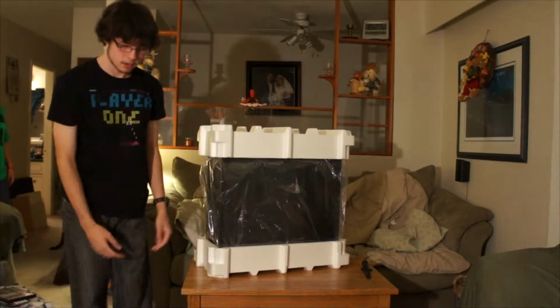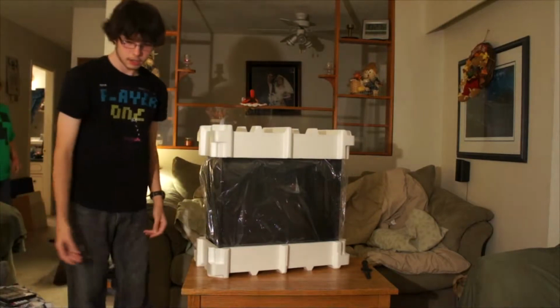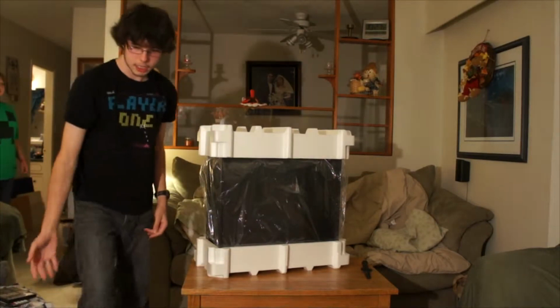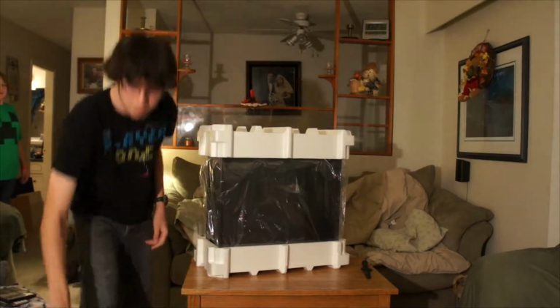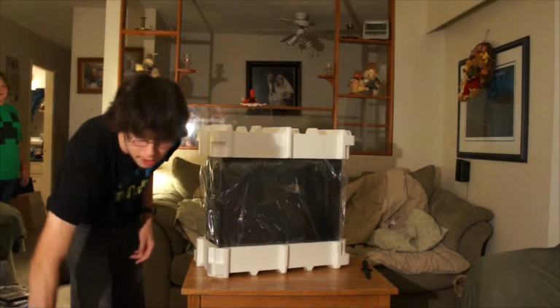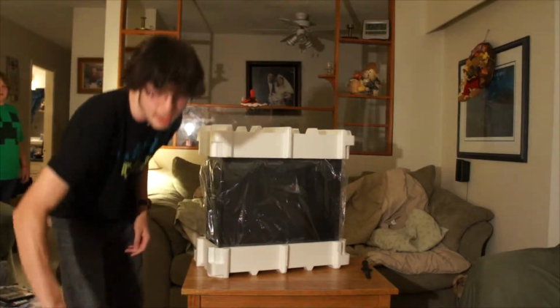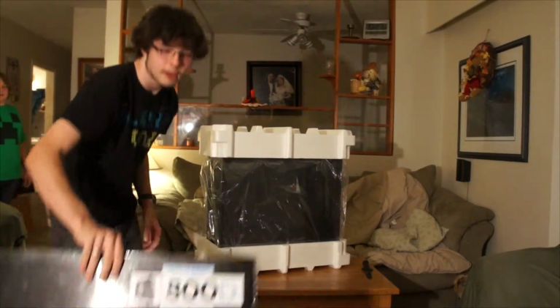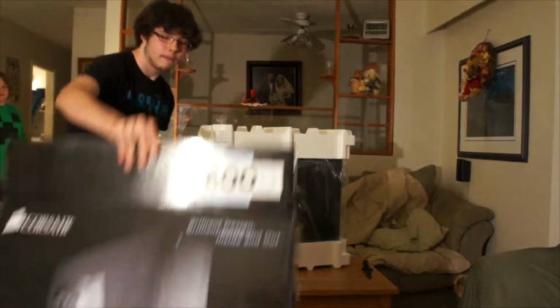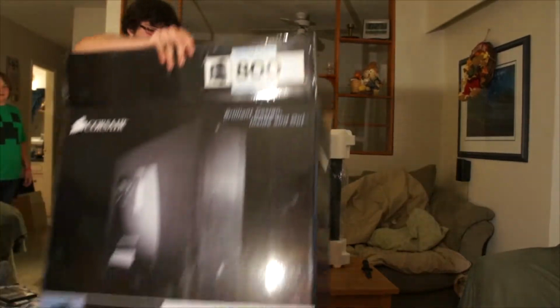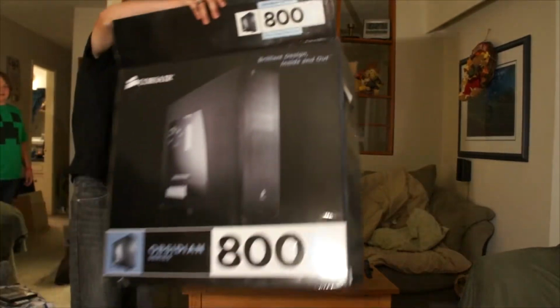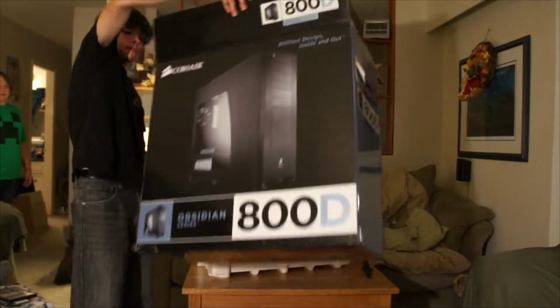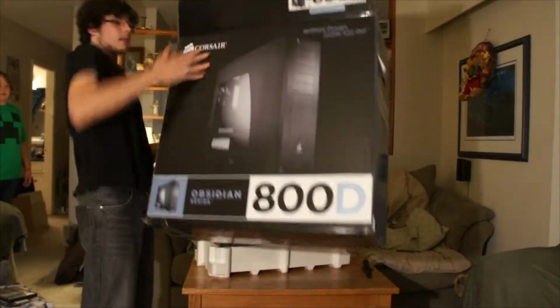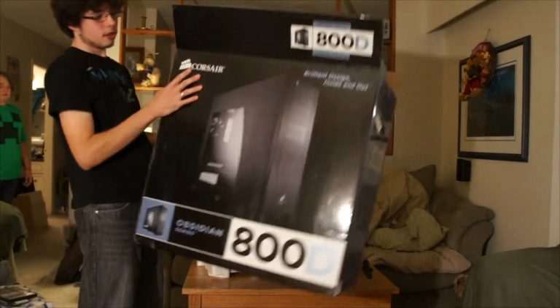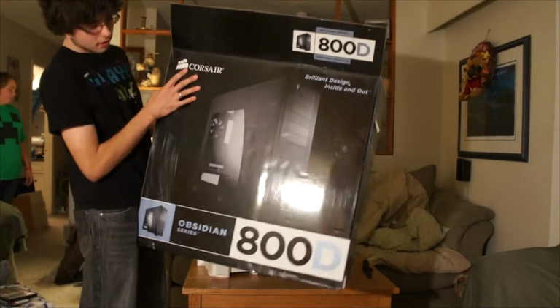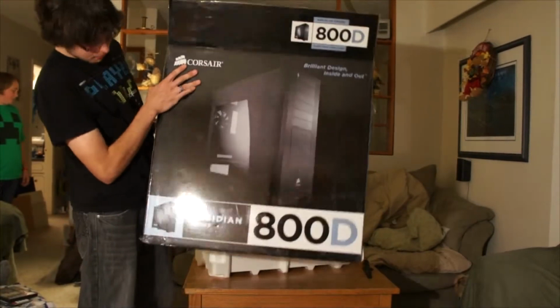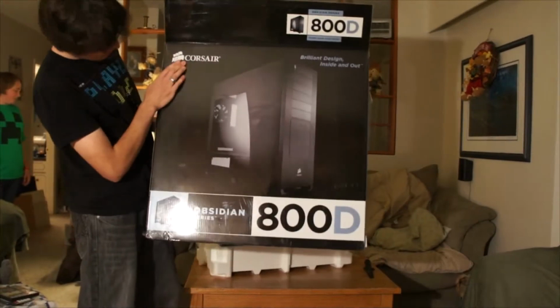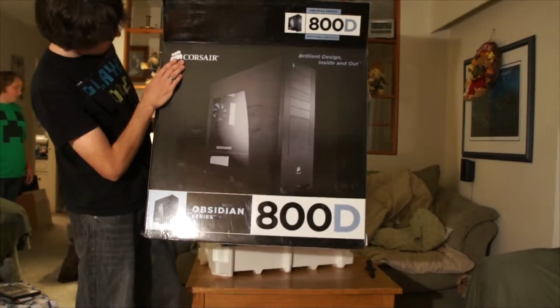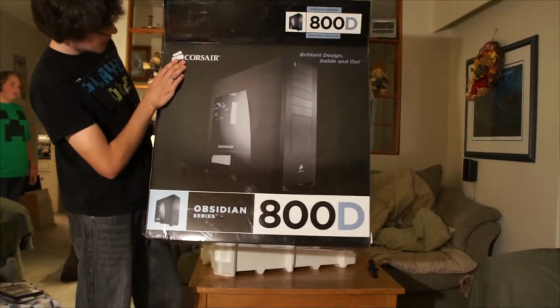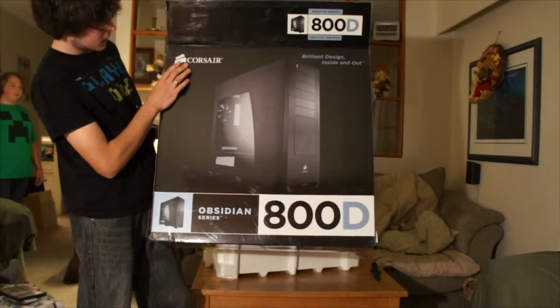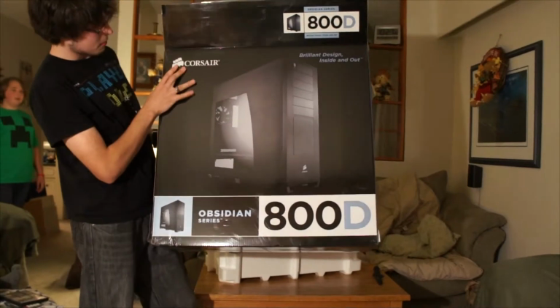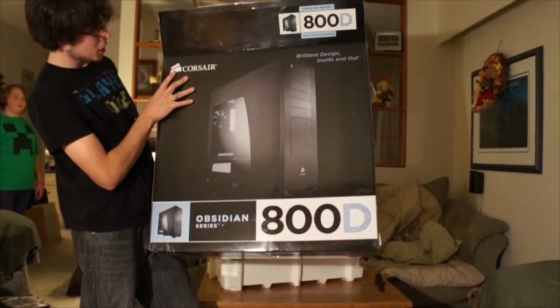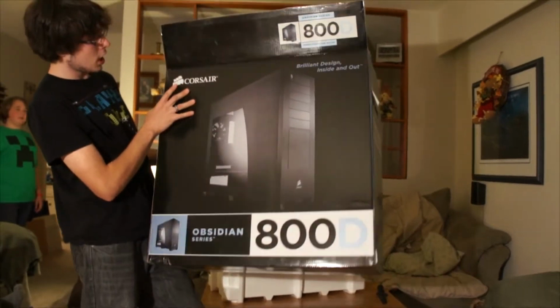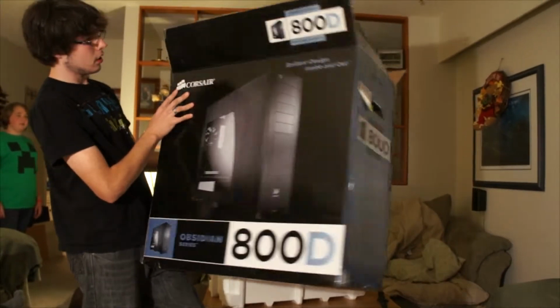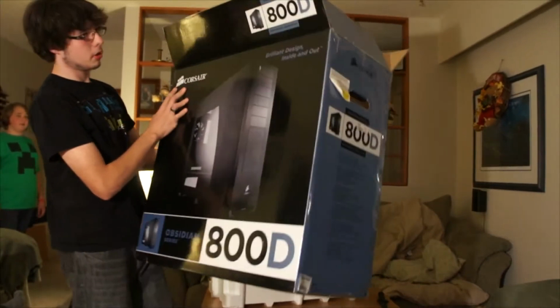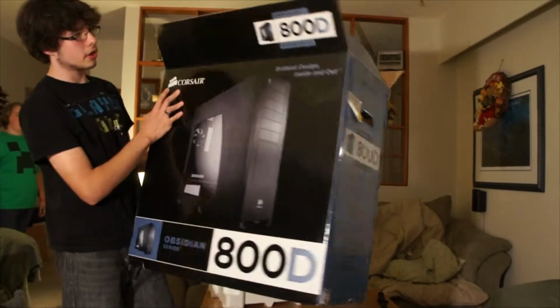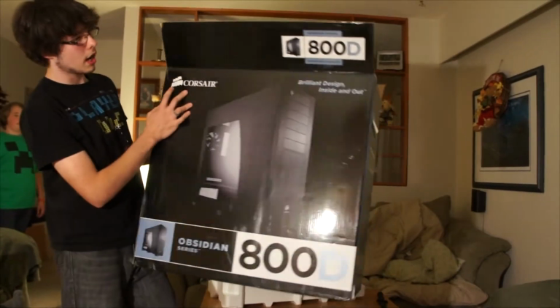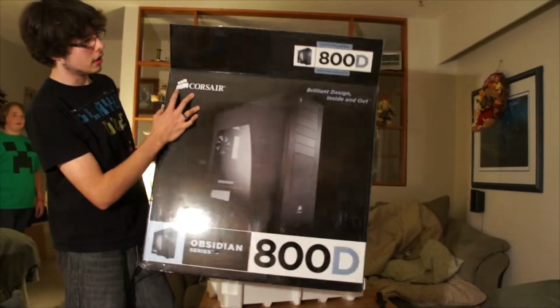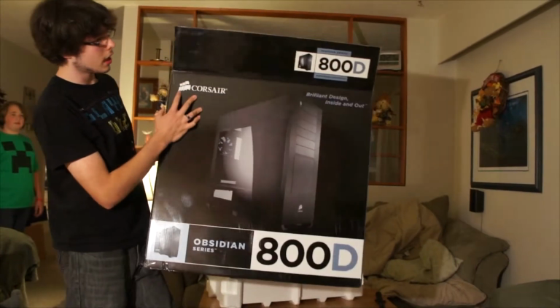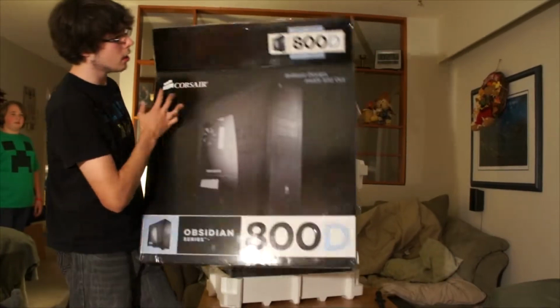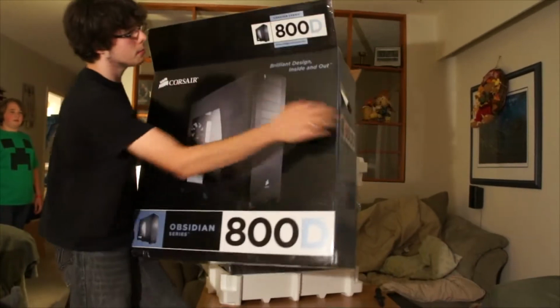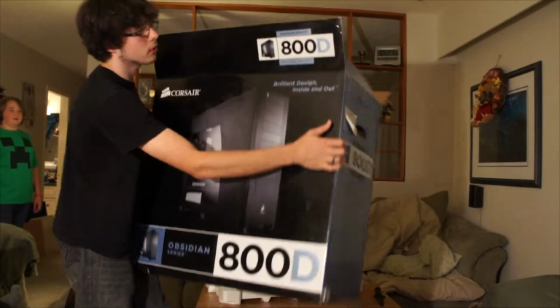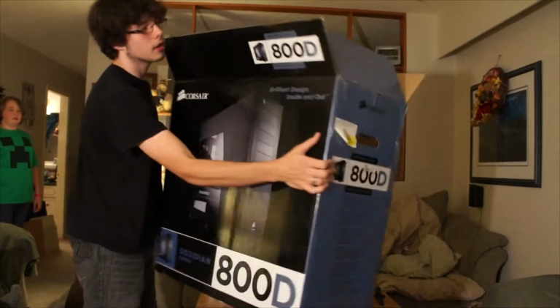So let's see what the box has on it. Basically, this is the money shot: brilliant design, inside and out, by Corsair.